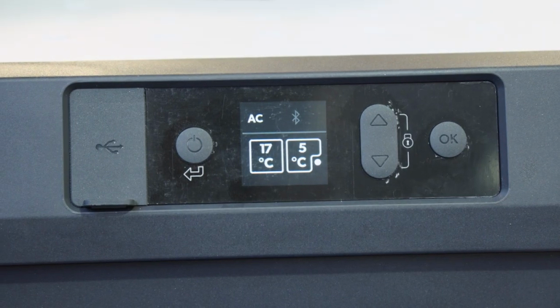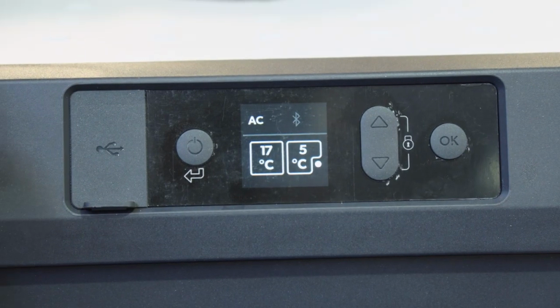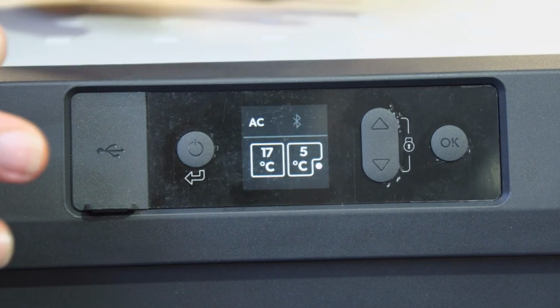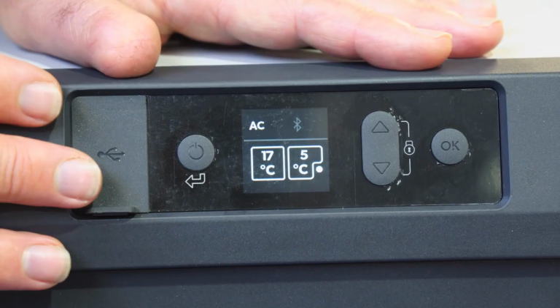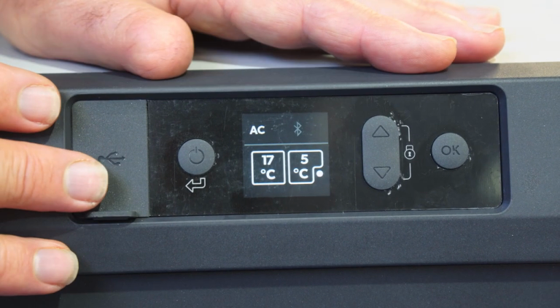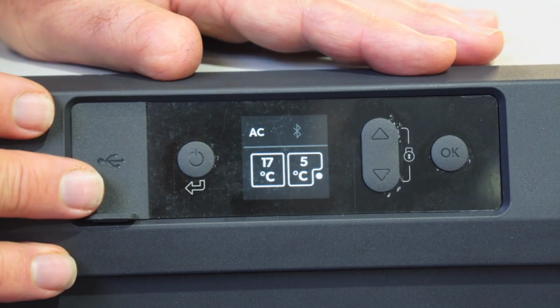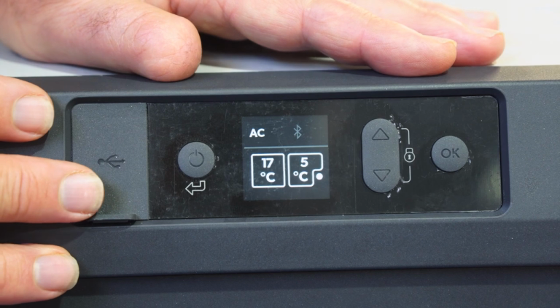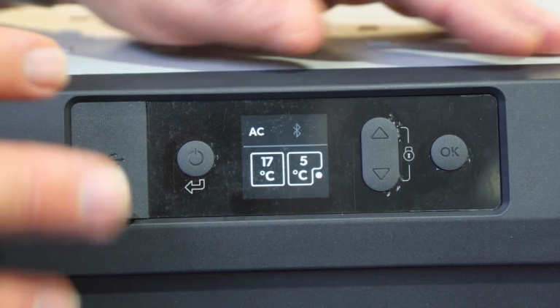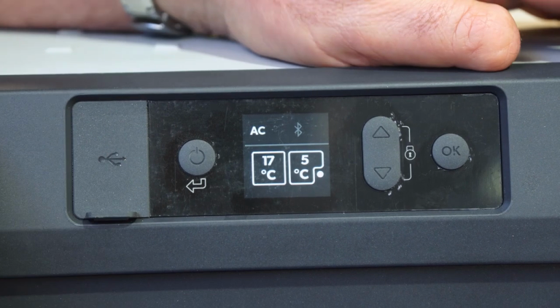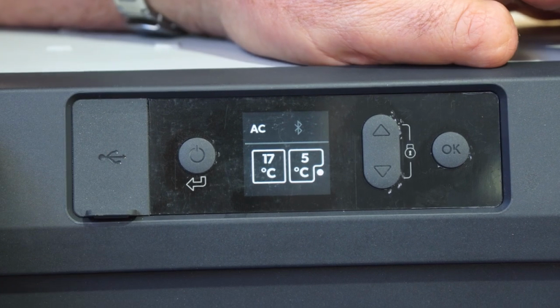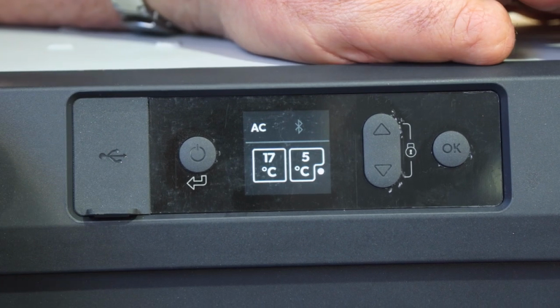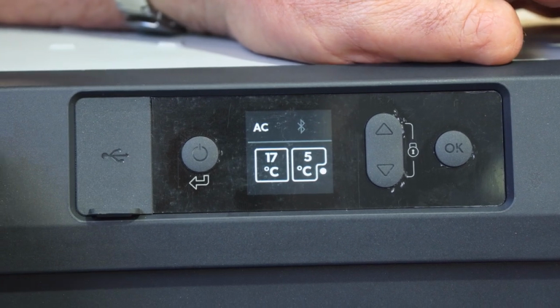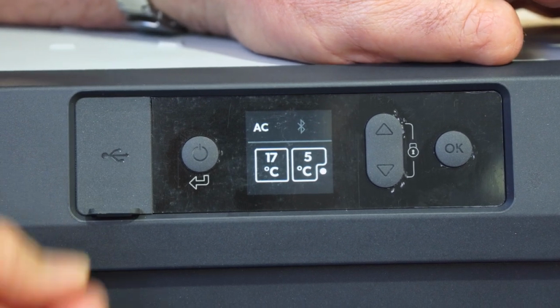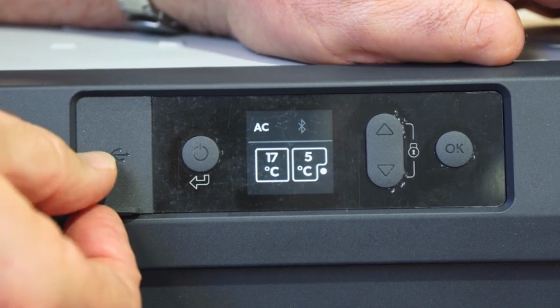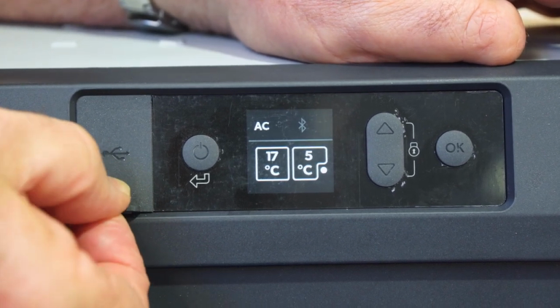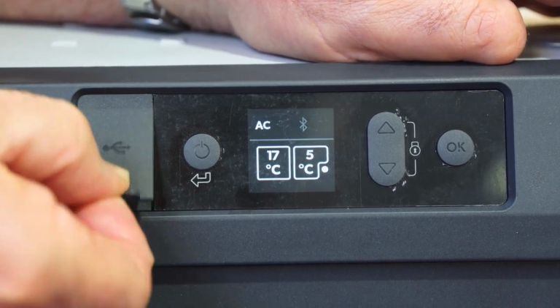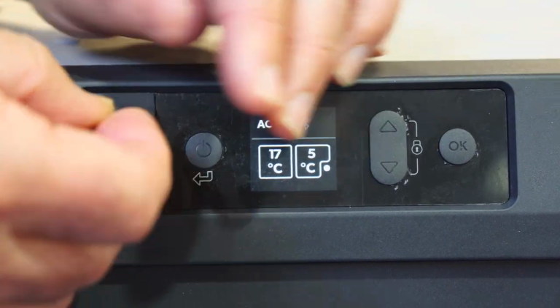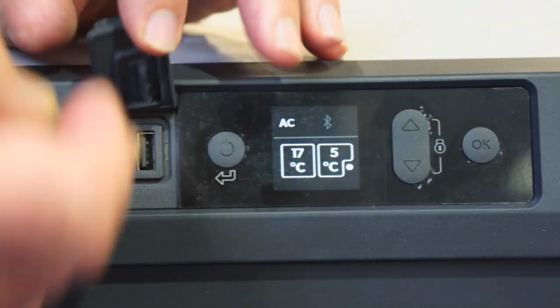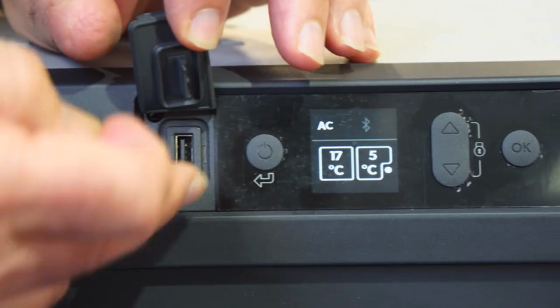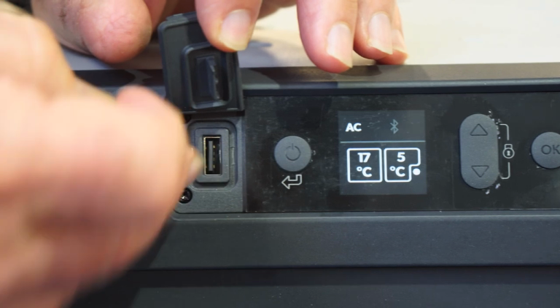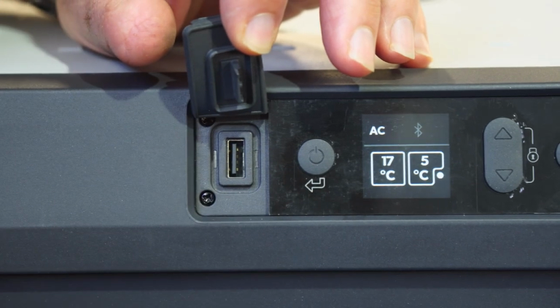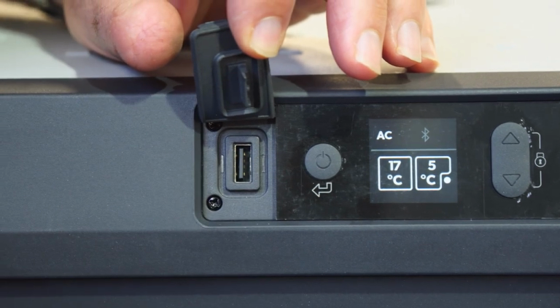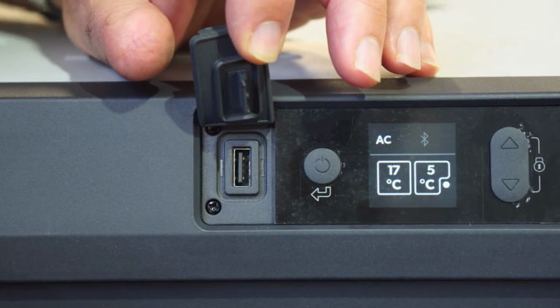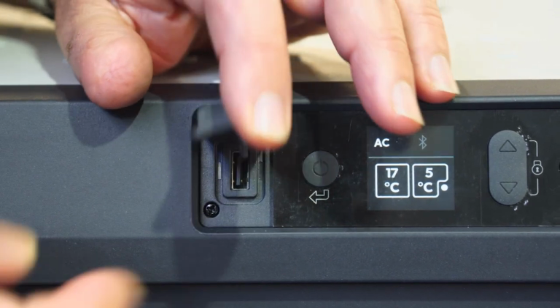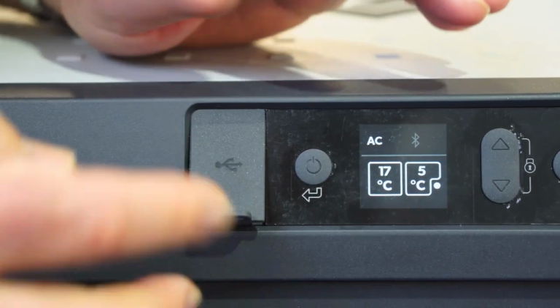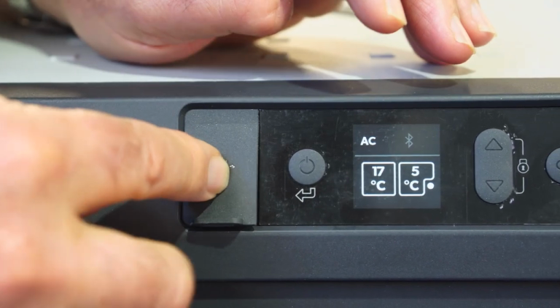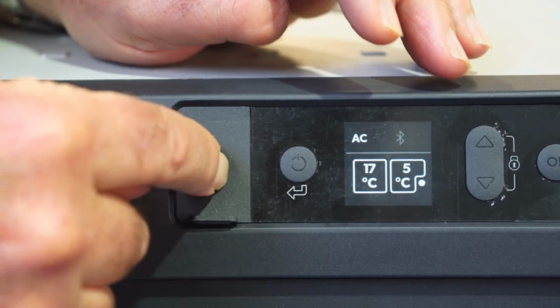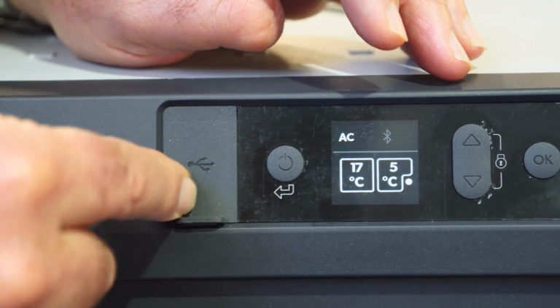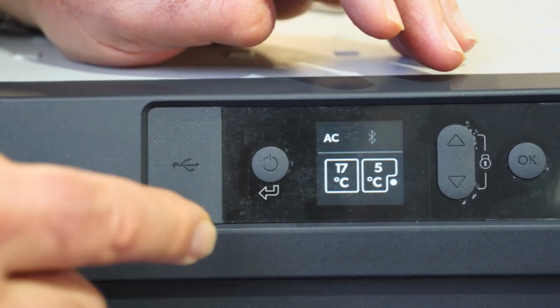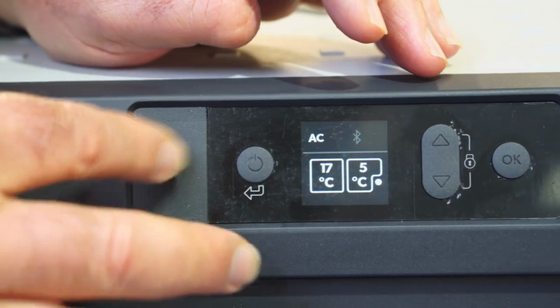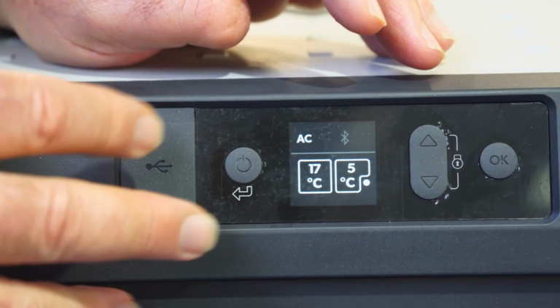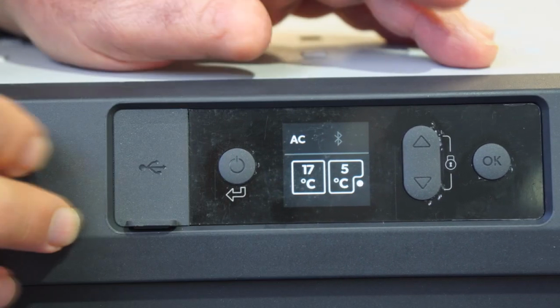At this end of the fridge we've got the control panel. There's a little USB port here which can charge up your phone or another device off the fridge while it's running.